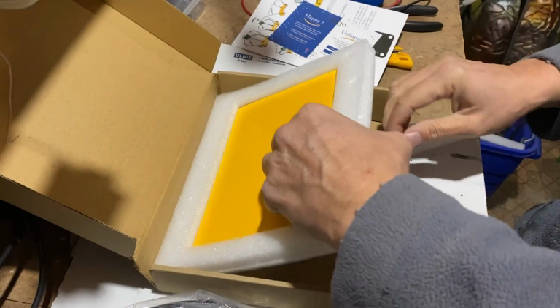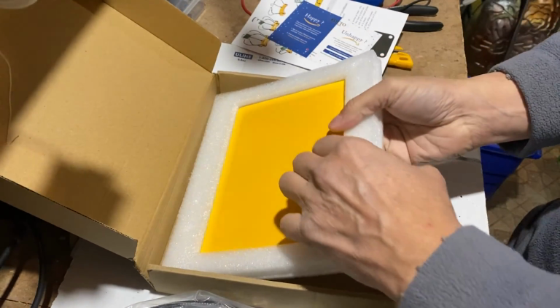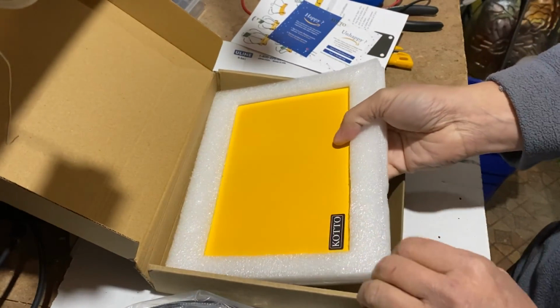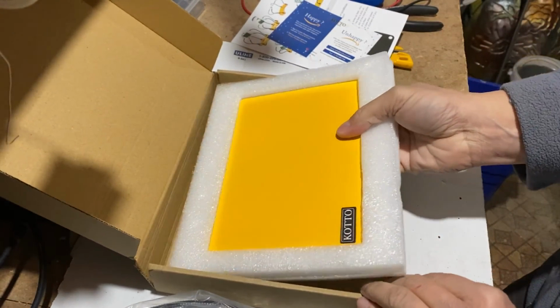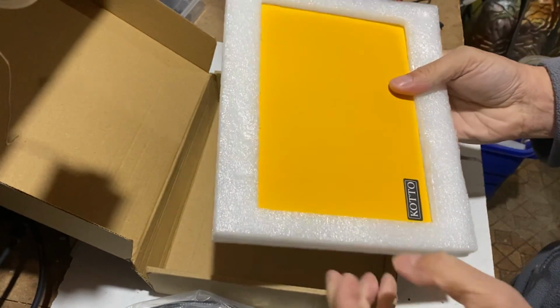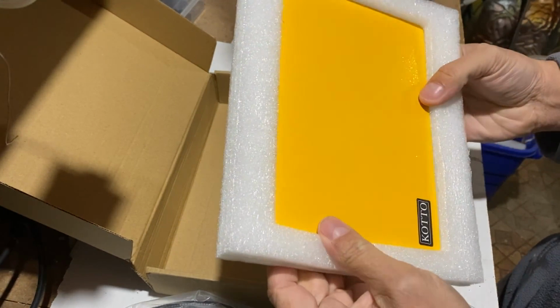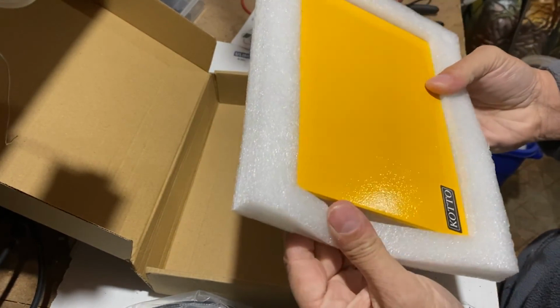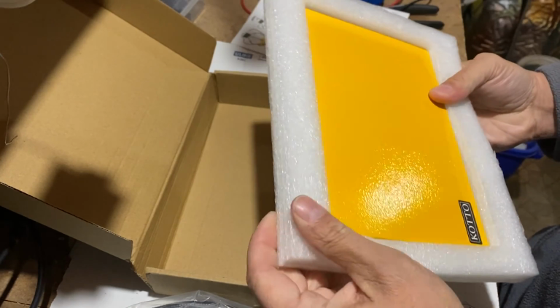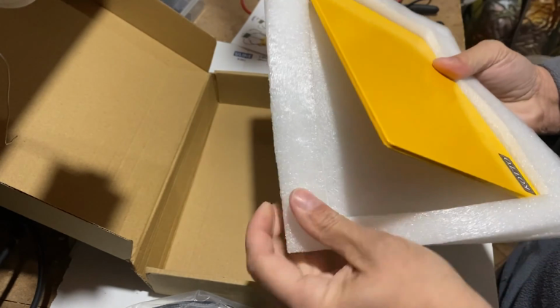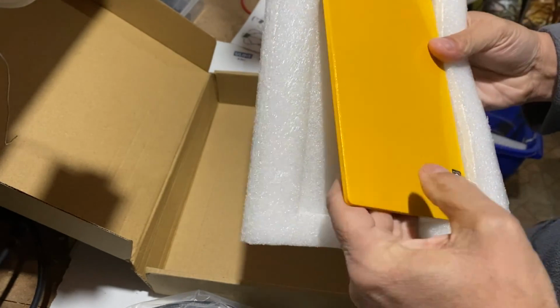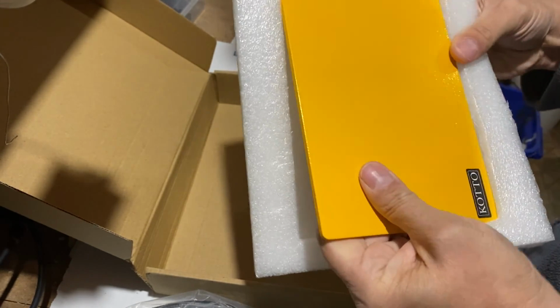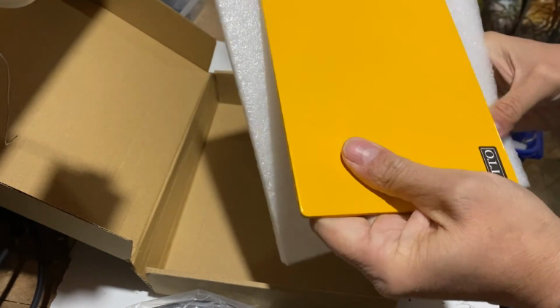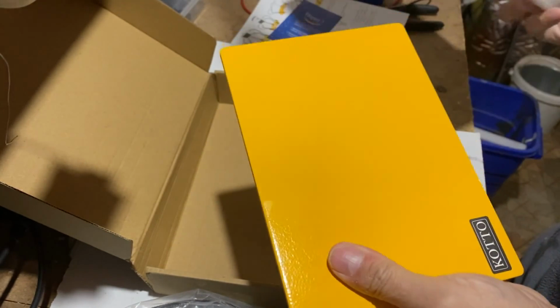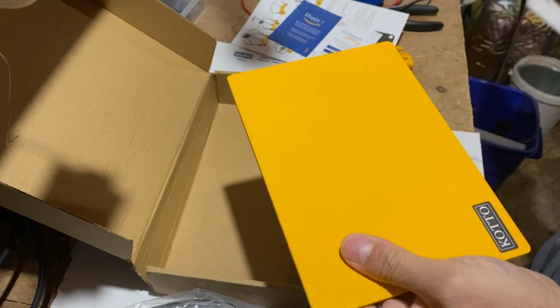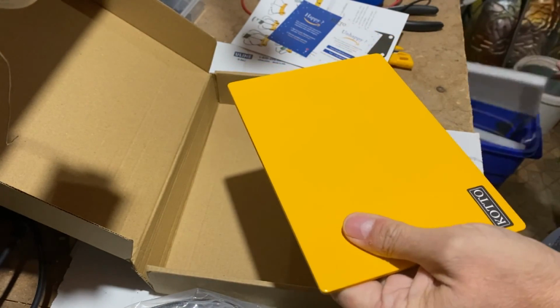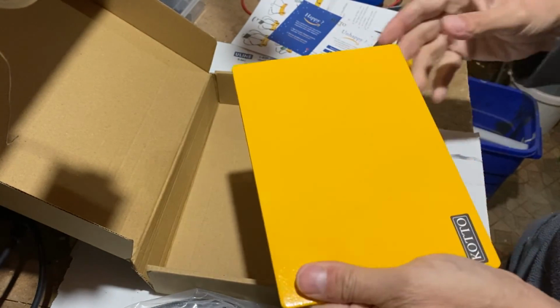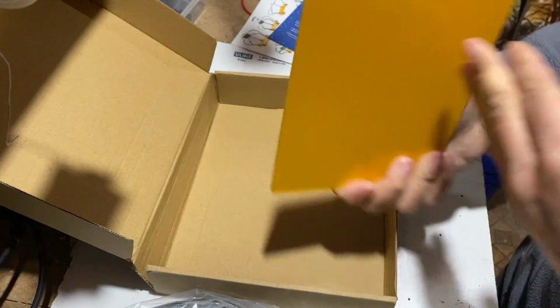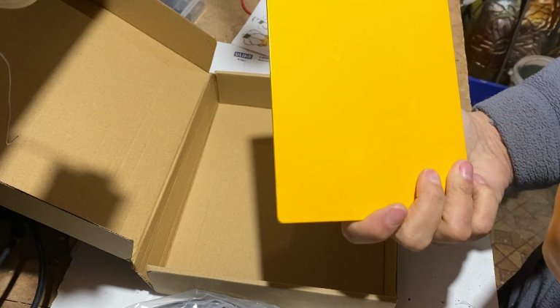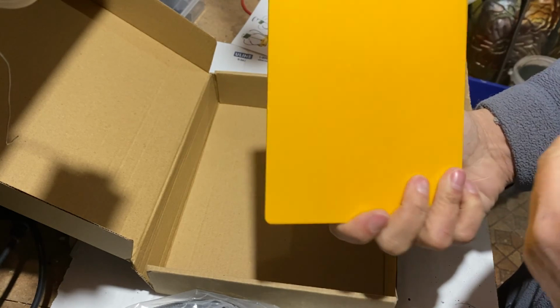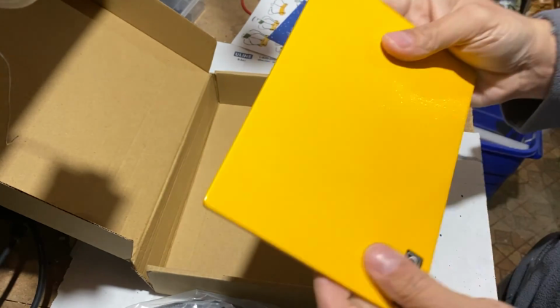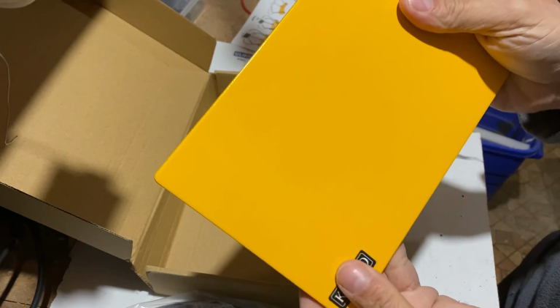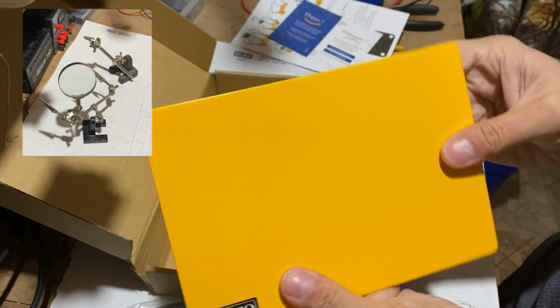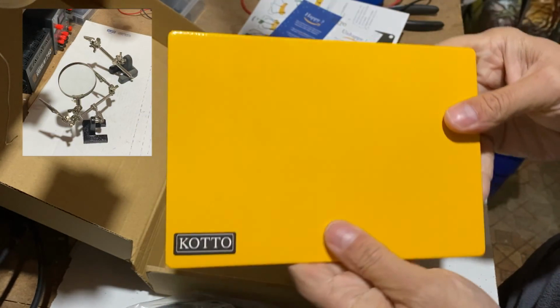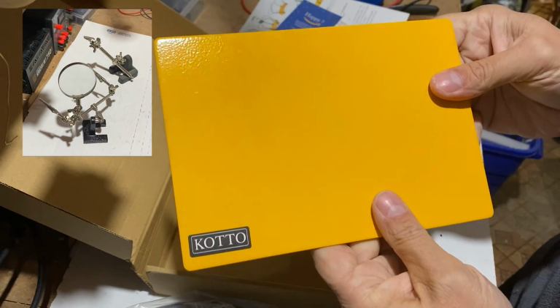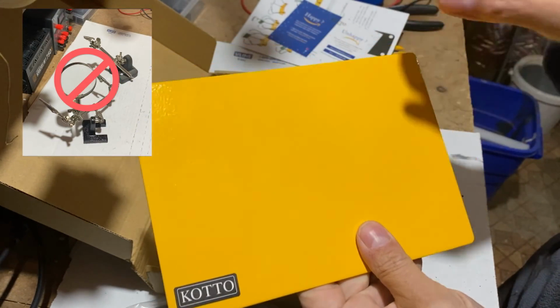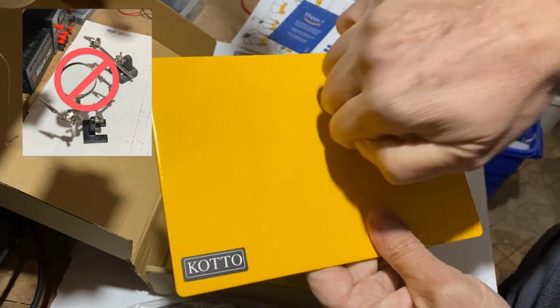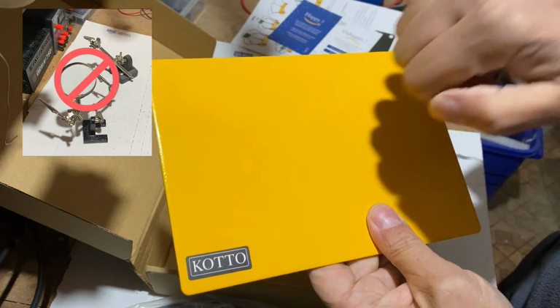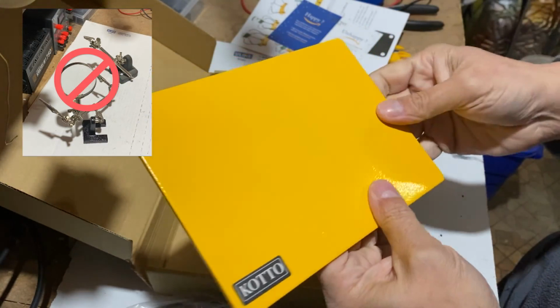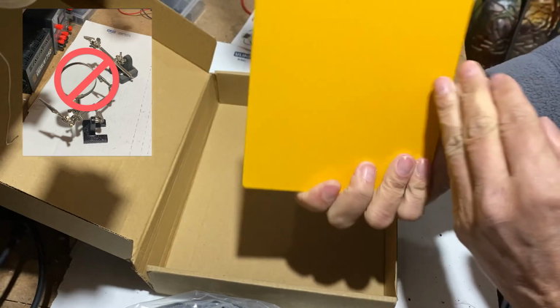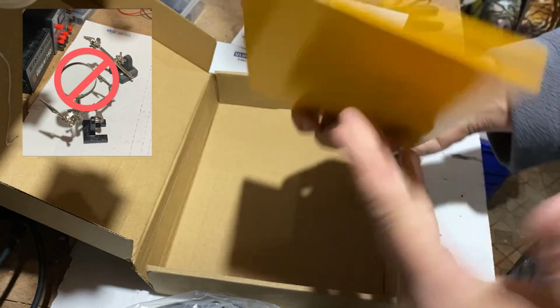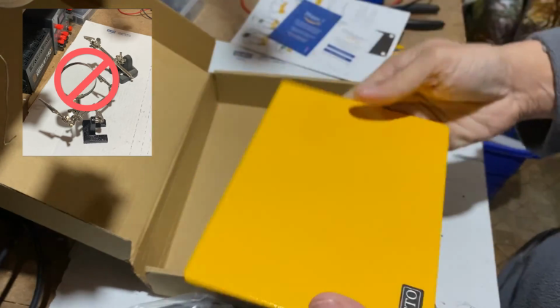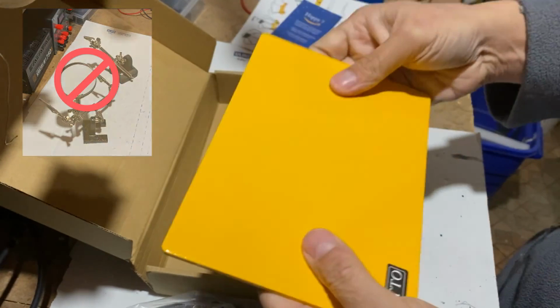The base is made of strong steel and weighs around 3 pounds. Again, it's a good thing. I don't want the base to move around when I am soldering. The other third-hands that I was using before were always moving around — I don't want this anymore.